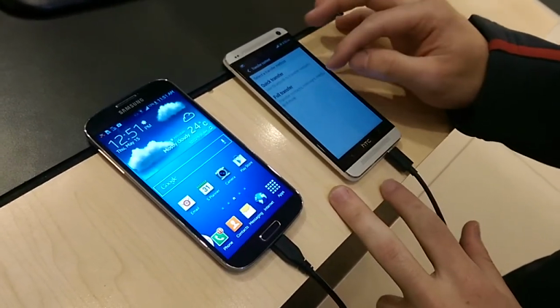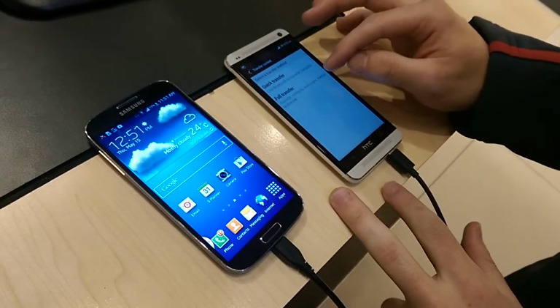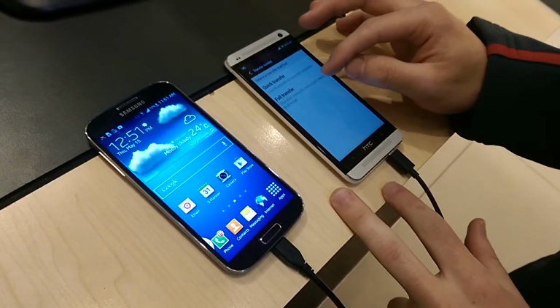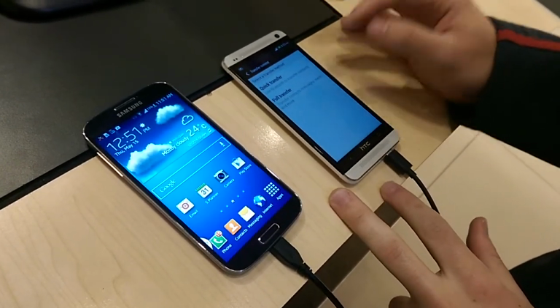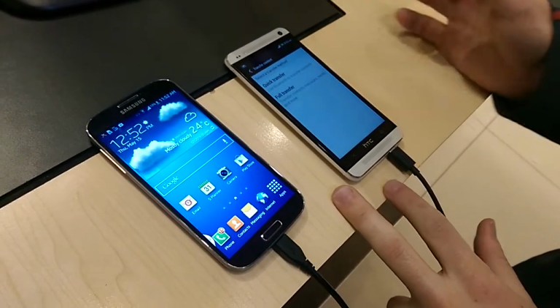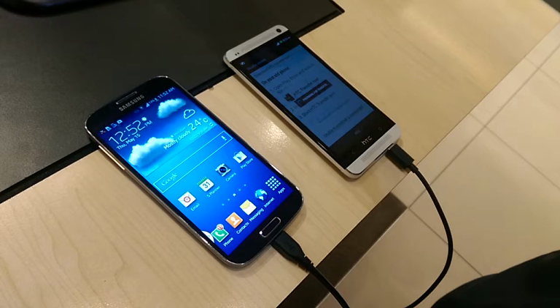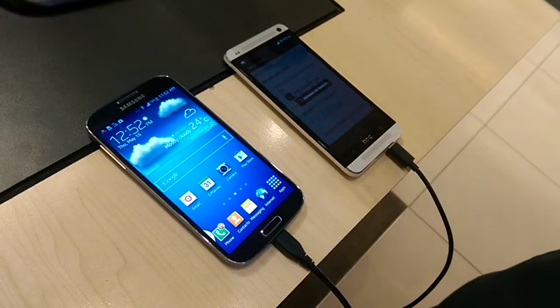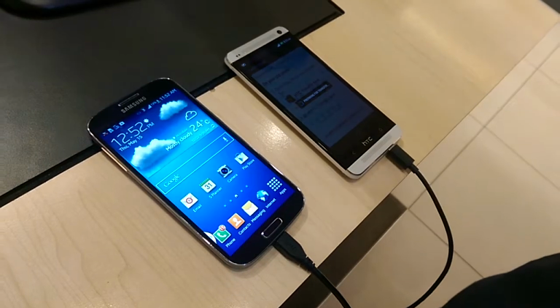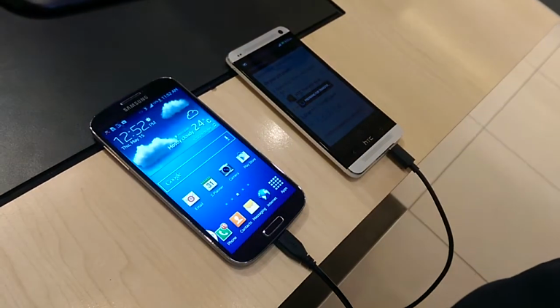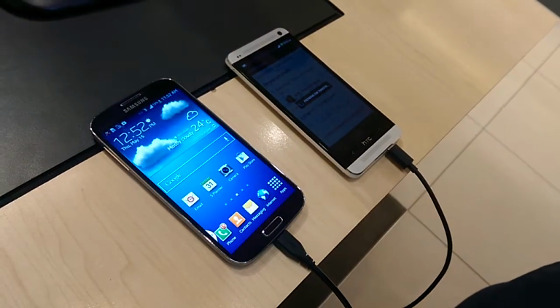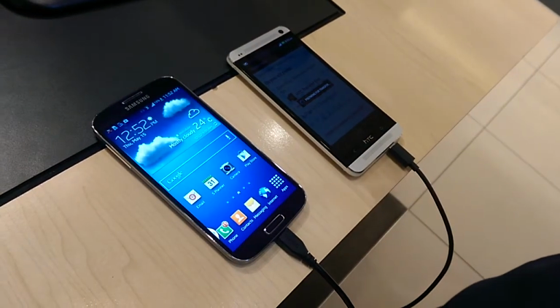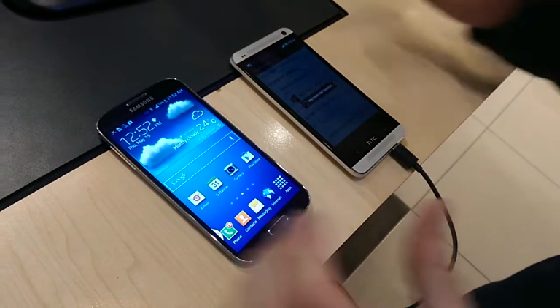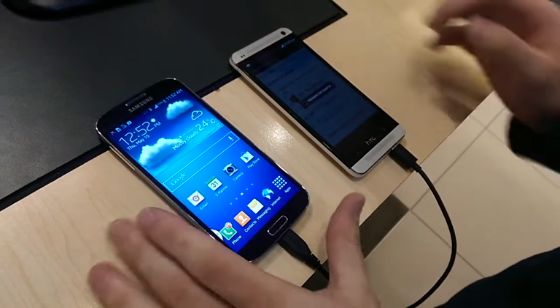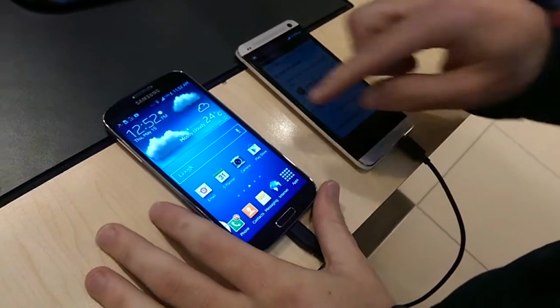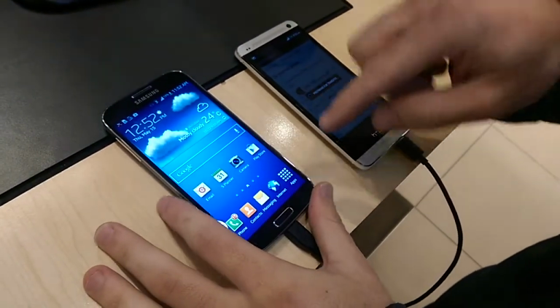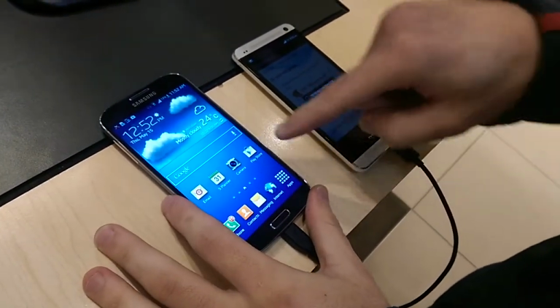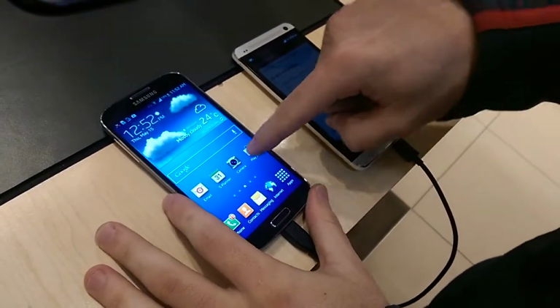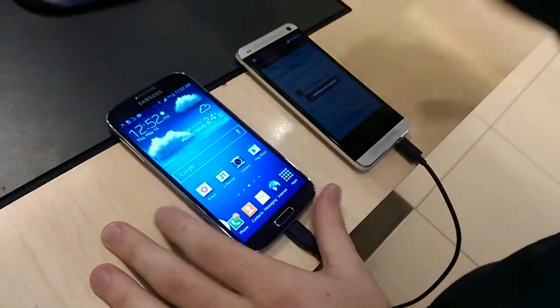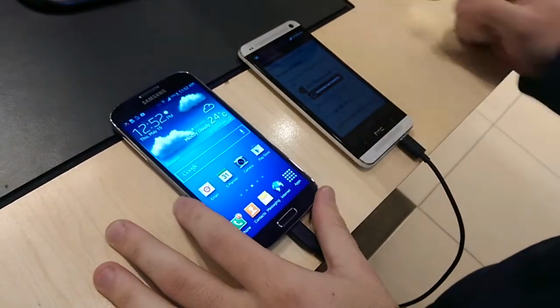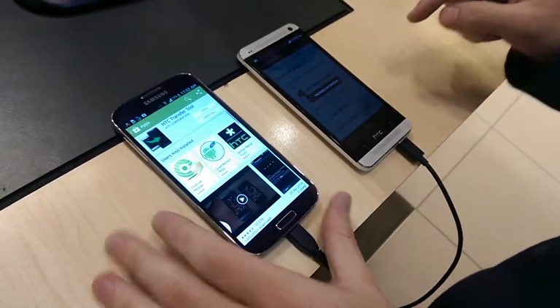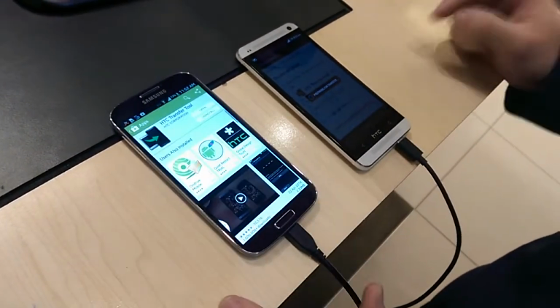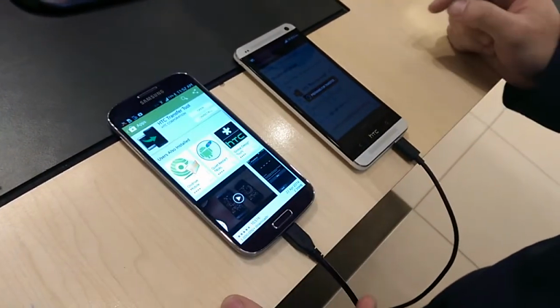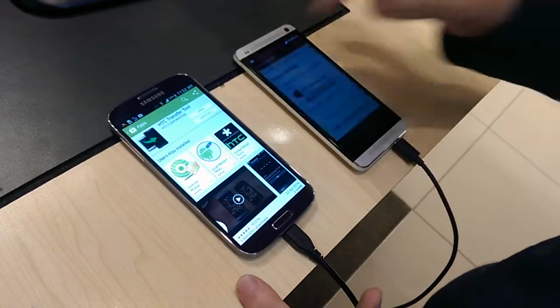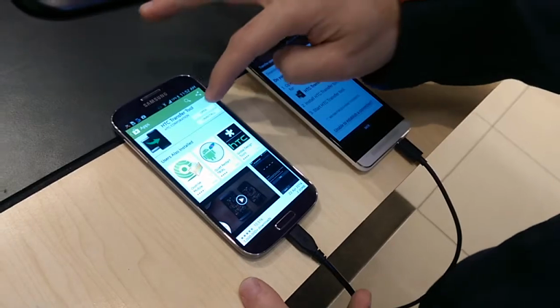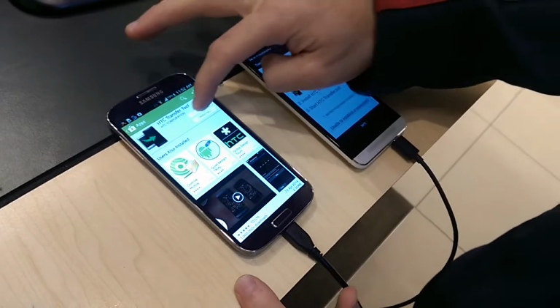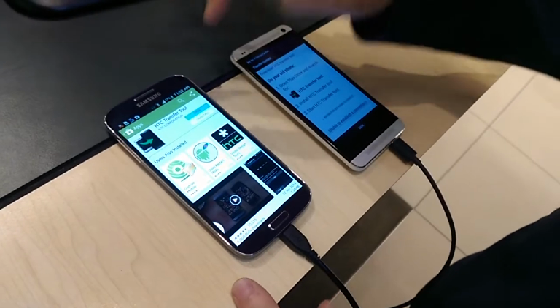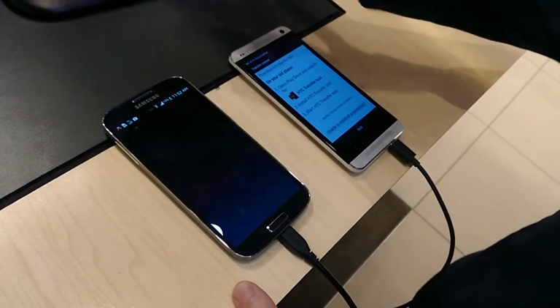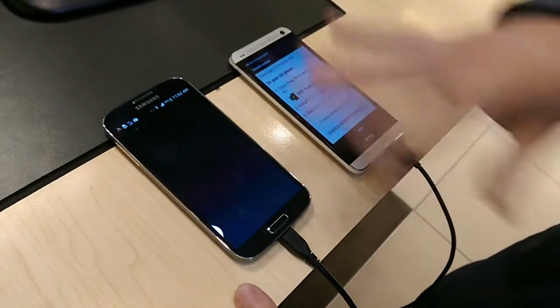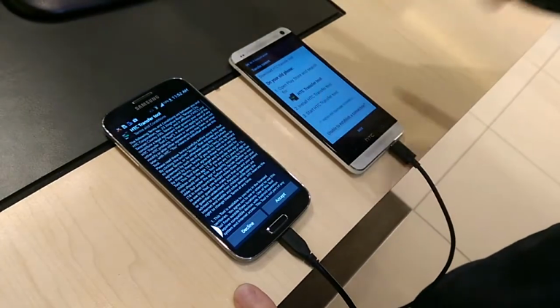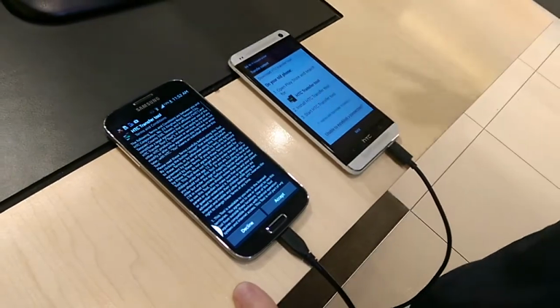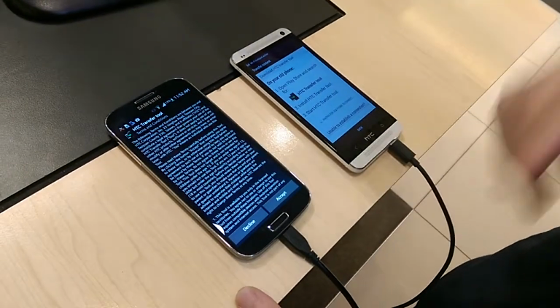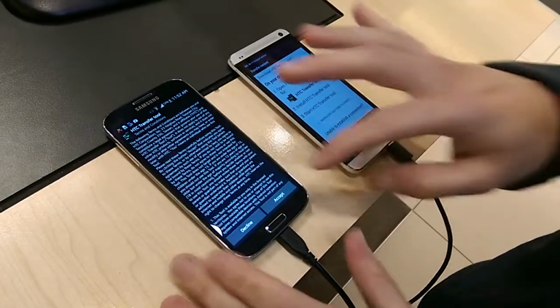So if you want to do a full transfer without having to use a computer, you've got to download the HTC transfer tool. Go to the Play Store and open it up from the Google Play Store.